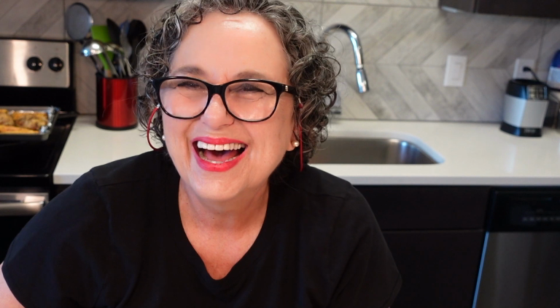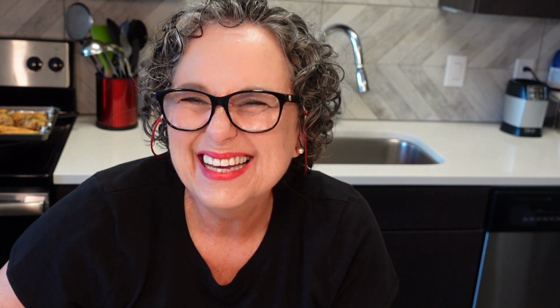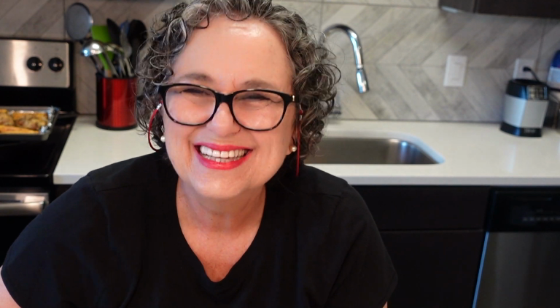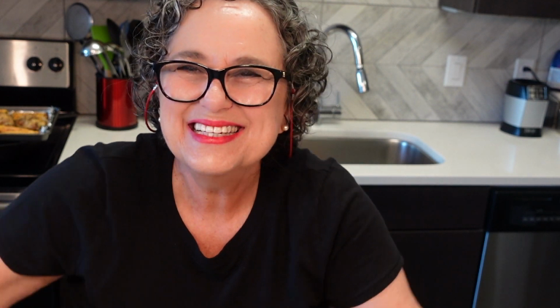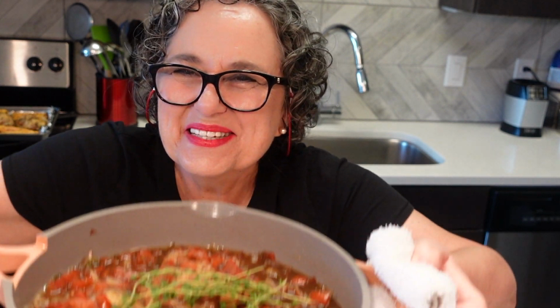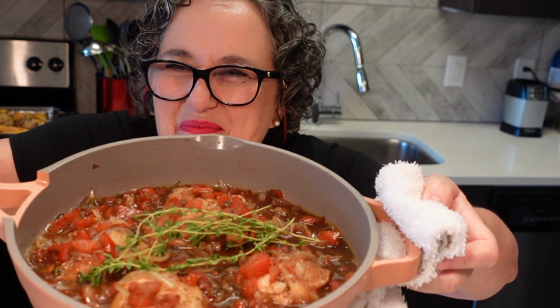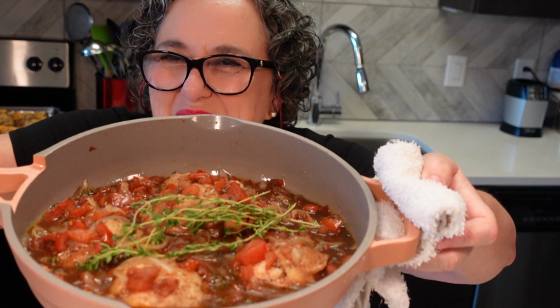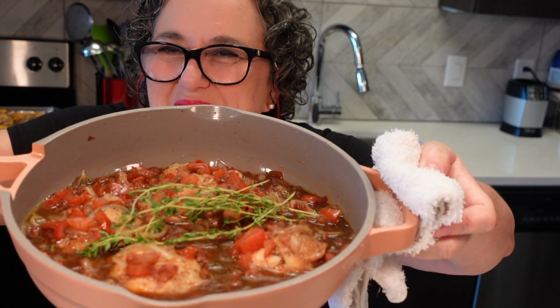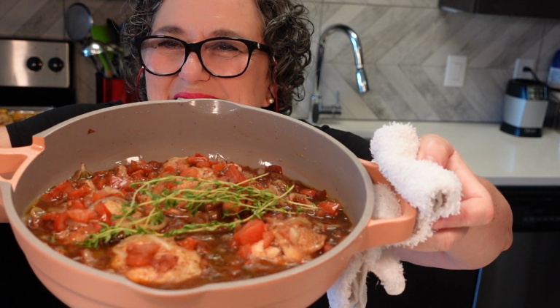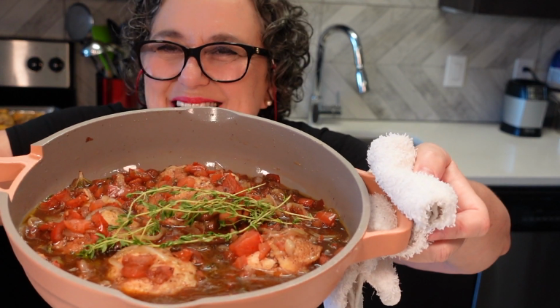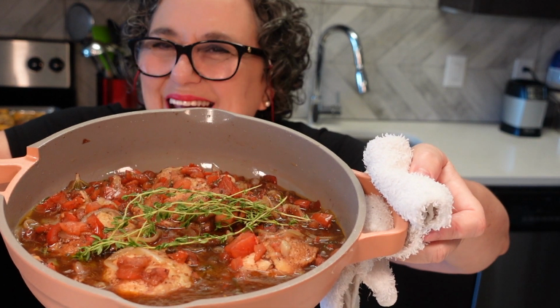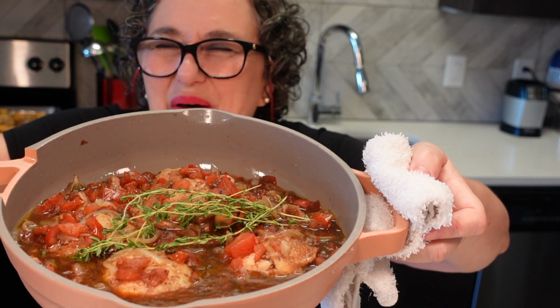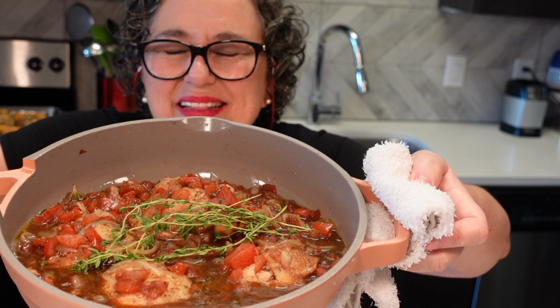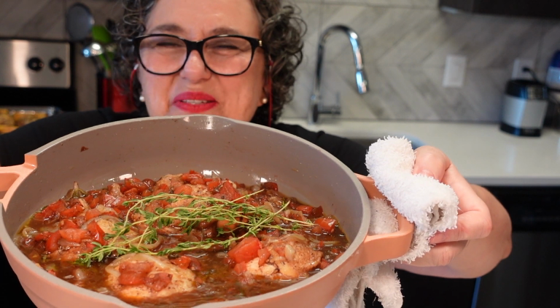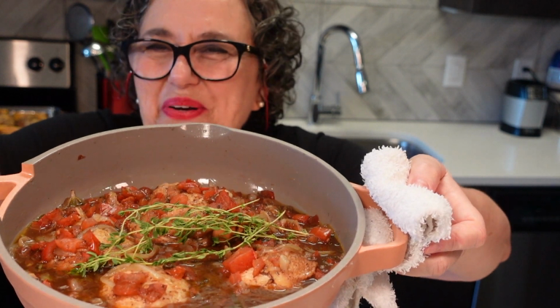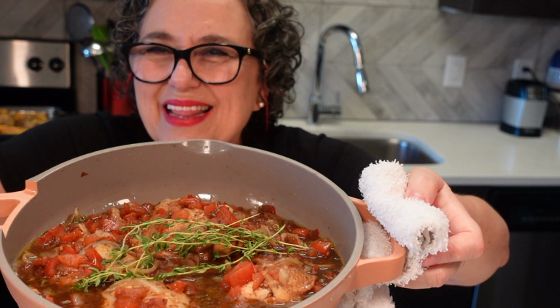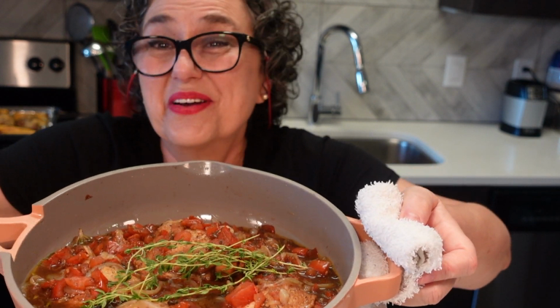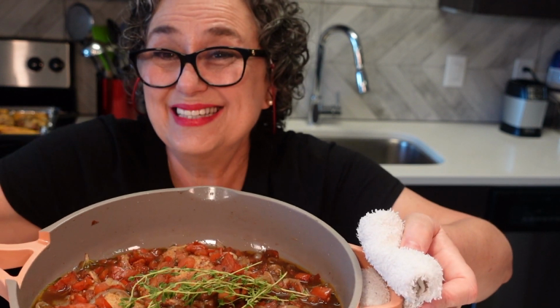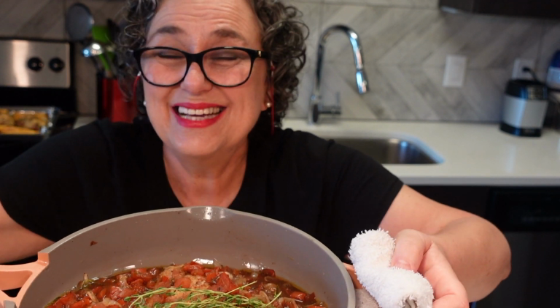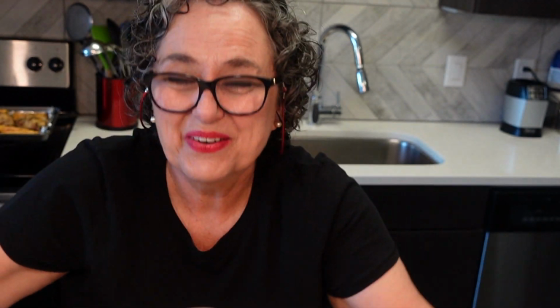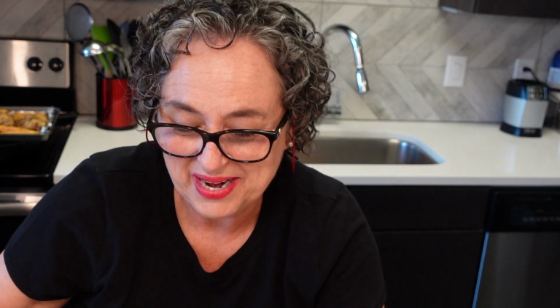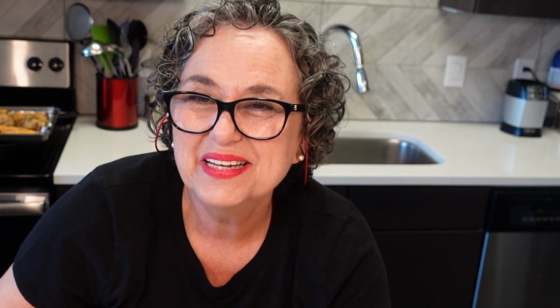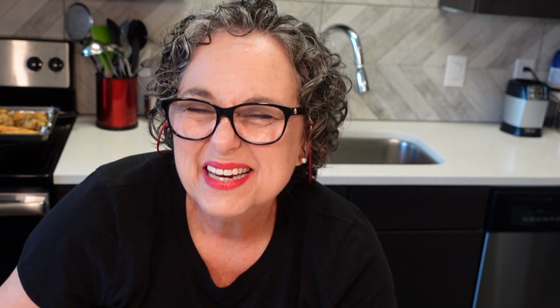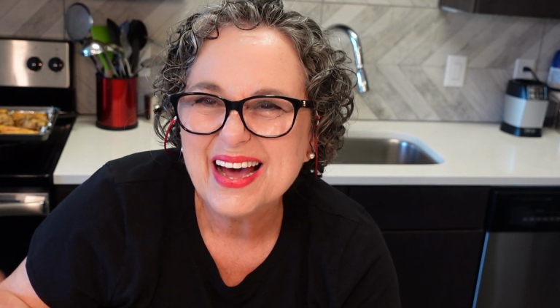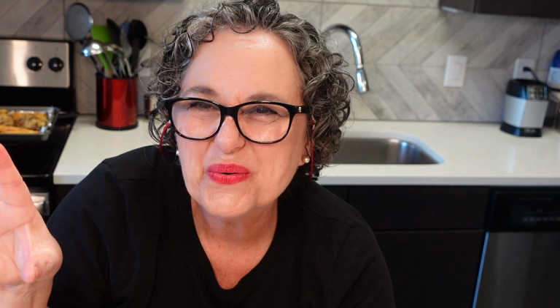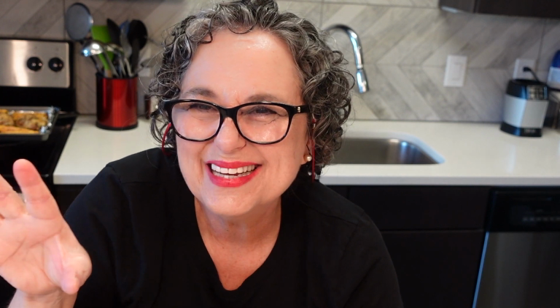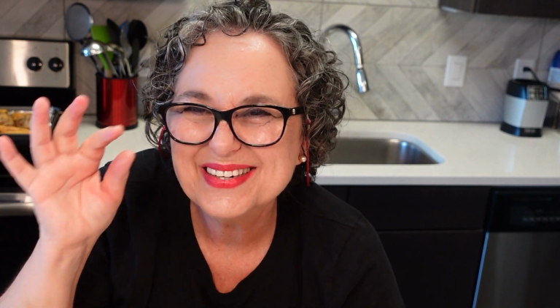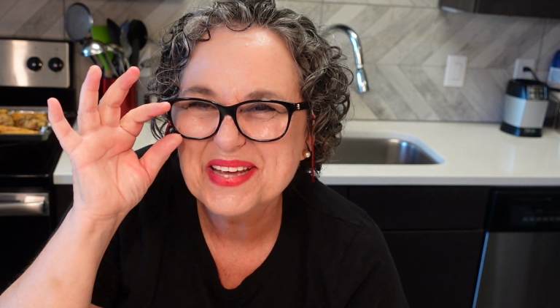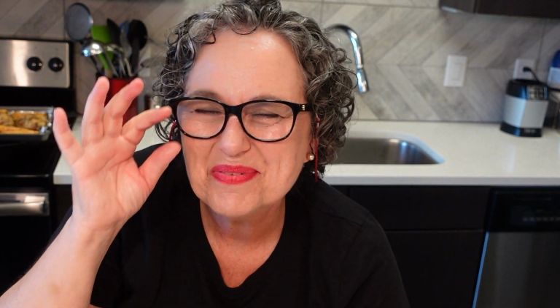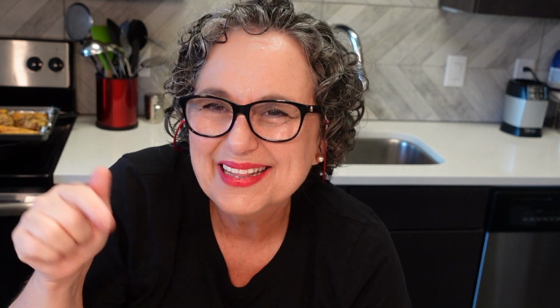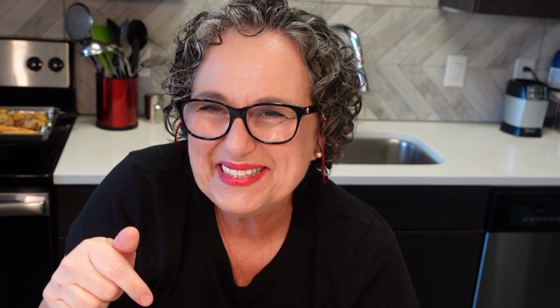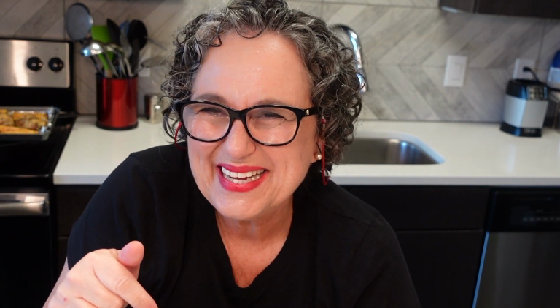Hi guys, let's make some balsamic braised chicken thighs today. These are super good — they're very tasty. They're great for these nice cool days that are coming up and they're easy to make.